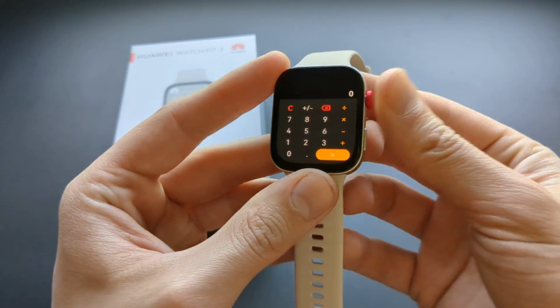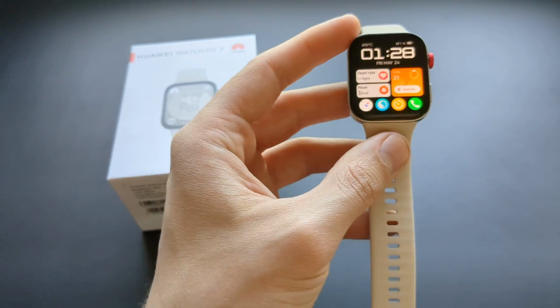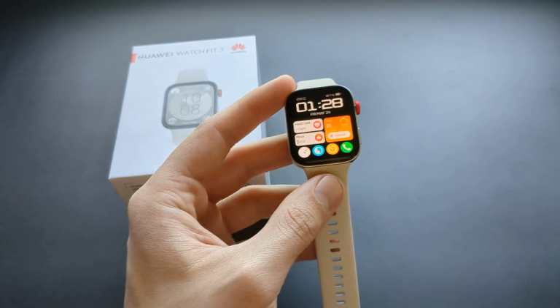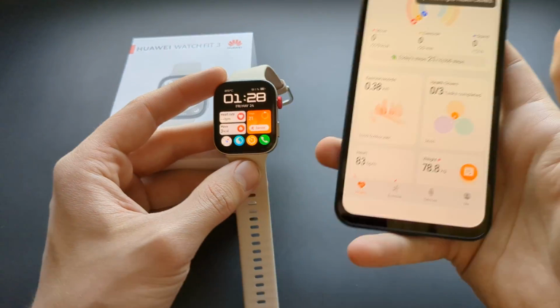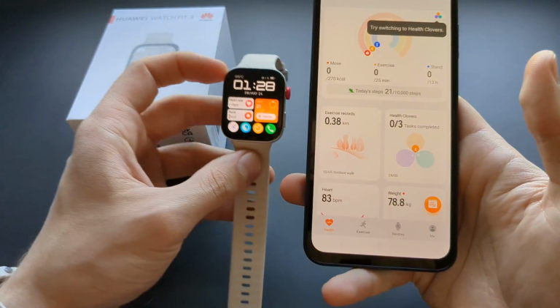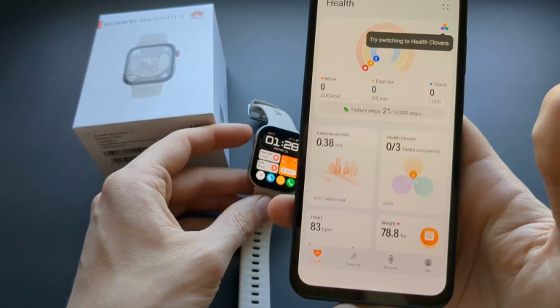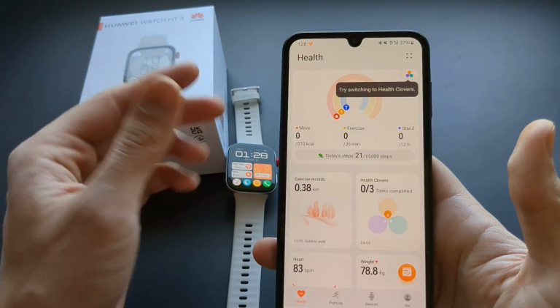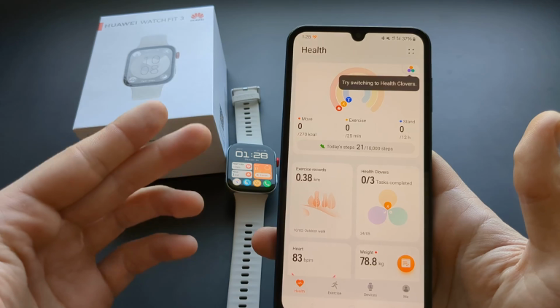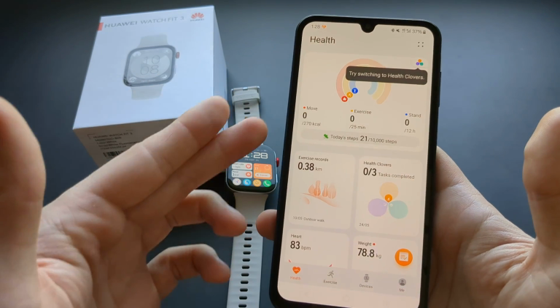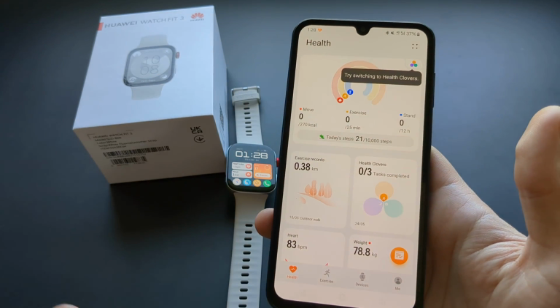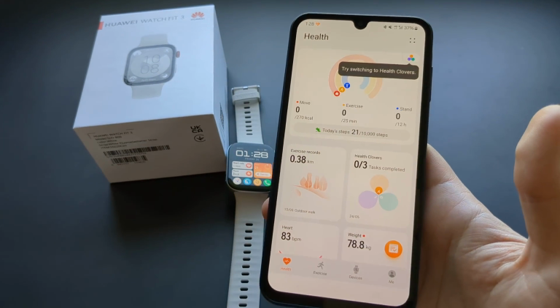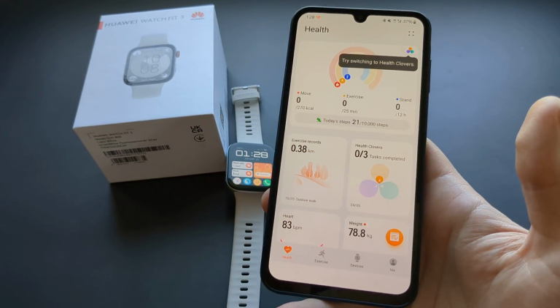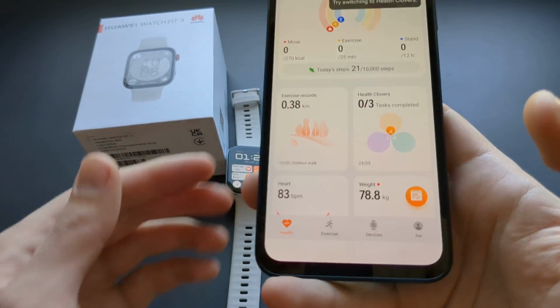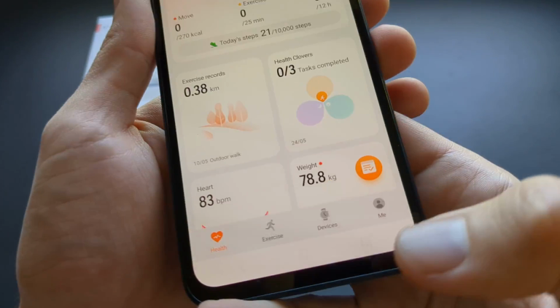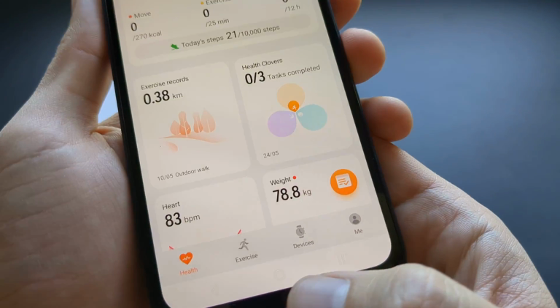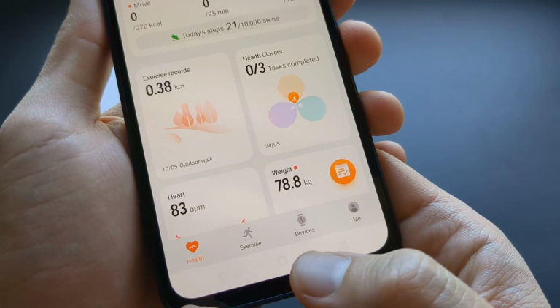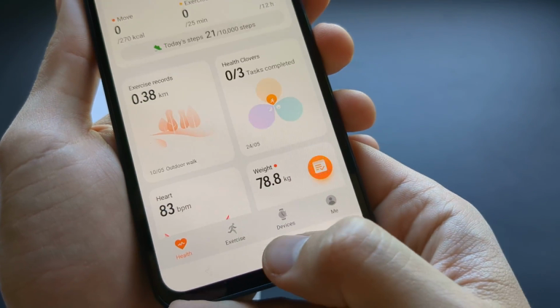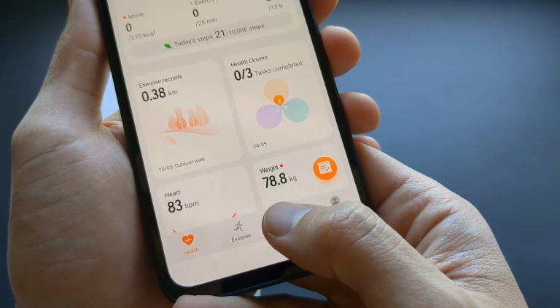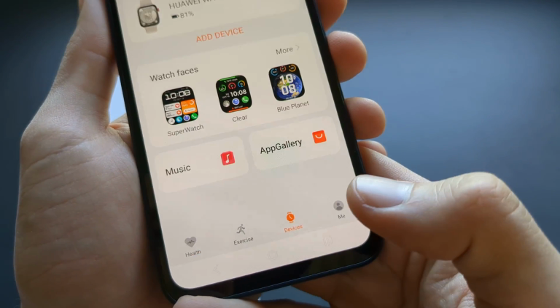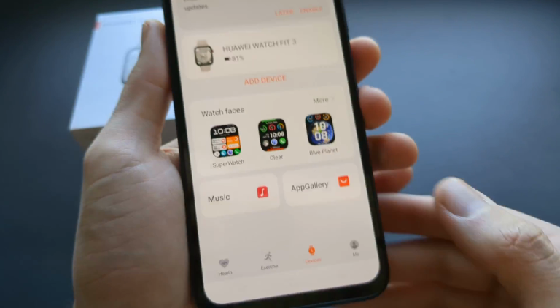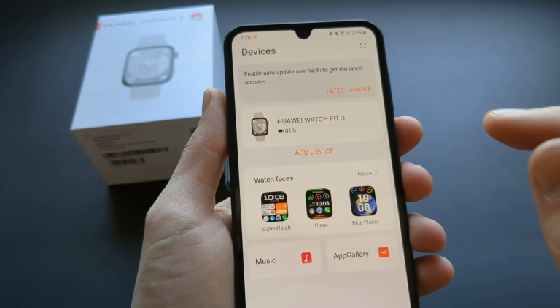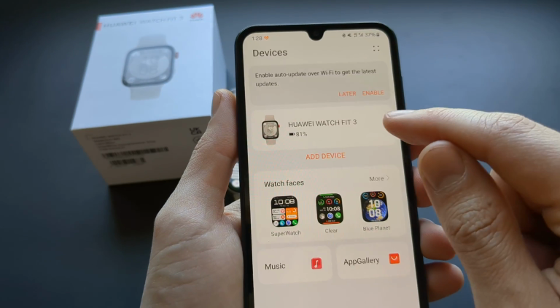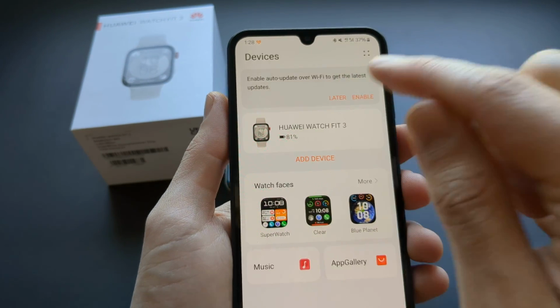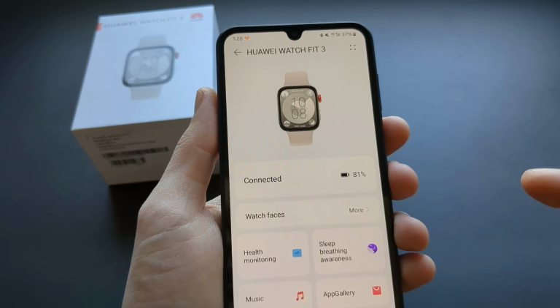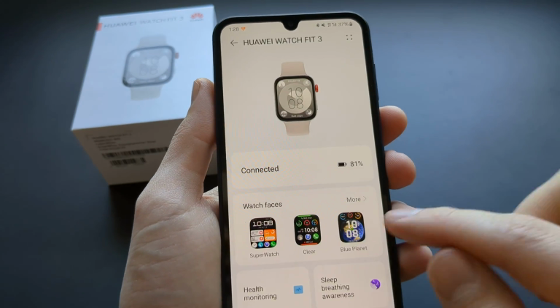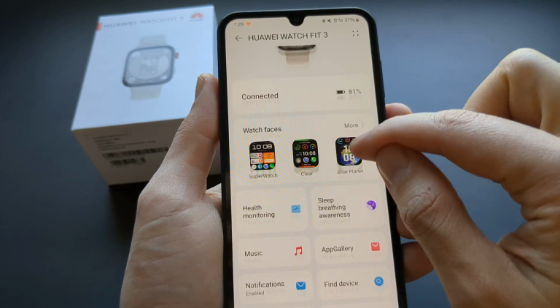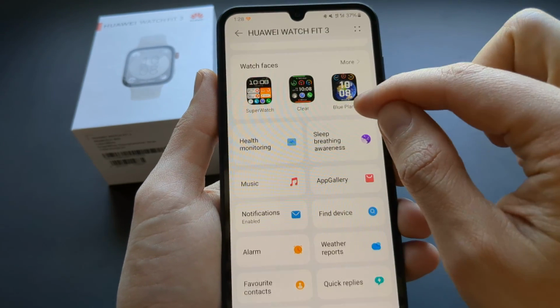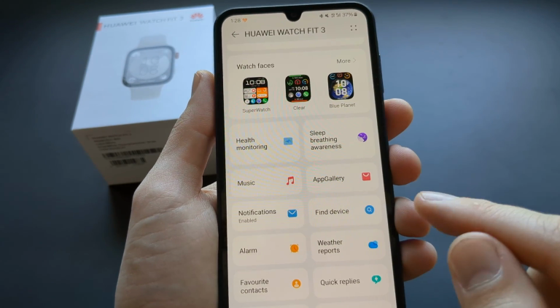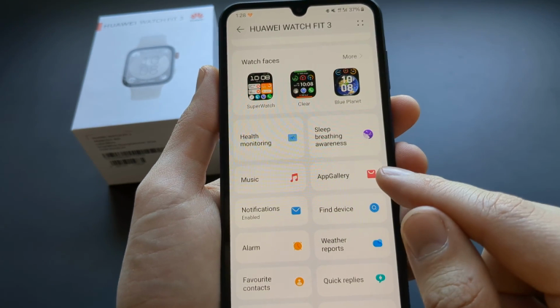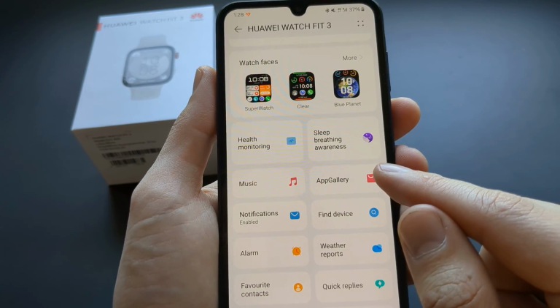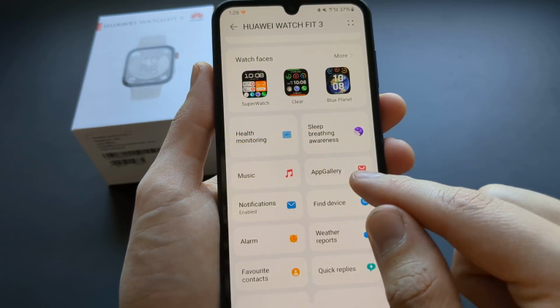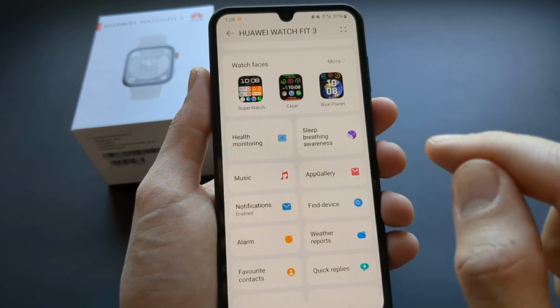The way we do it is through the Huawei Health app, where you can see all your health stats. What you have to do is click on your devices at the bottom, click on this Huawei Watch Fit 3, then browse down and select the app gallery.